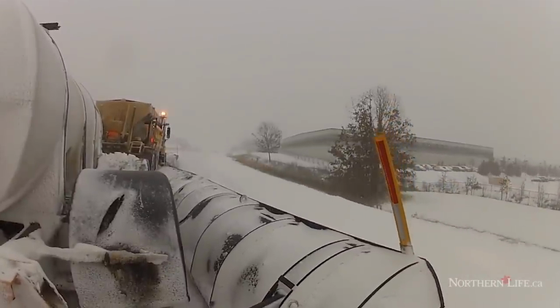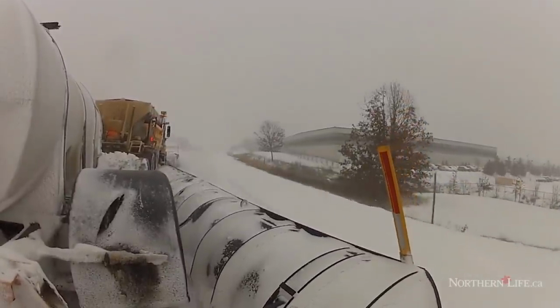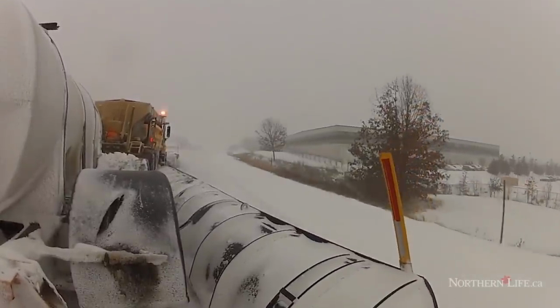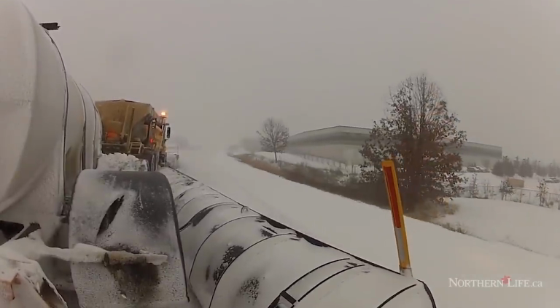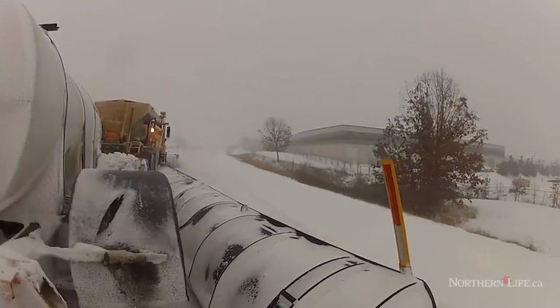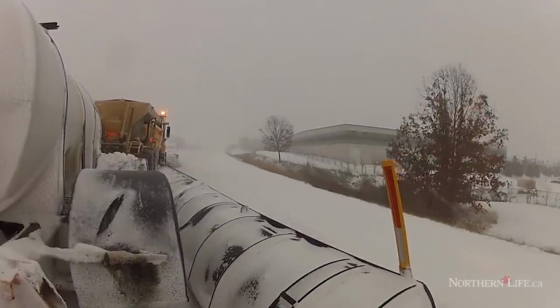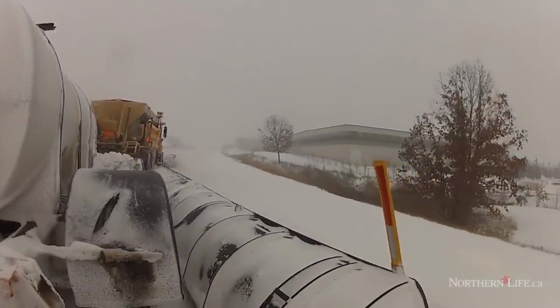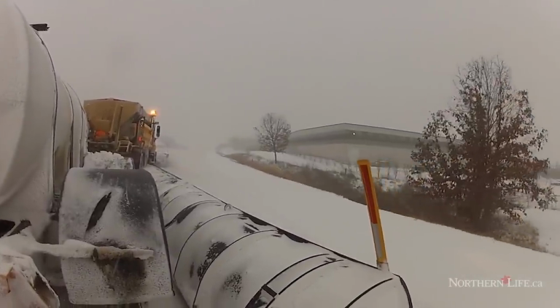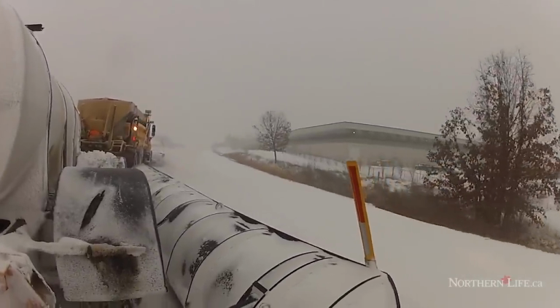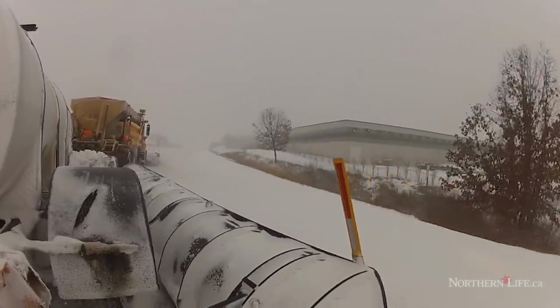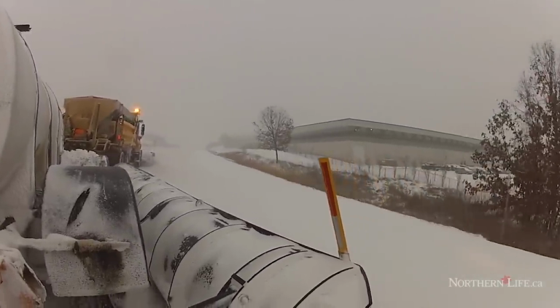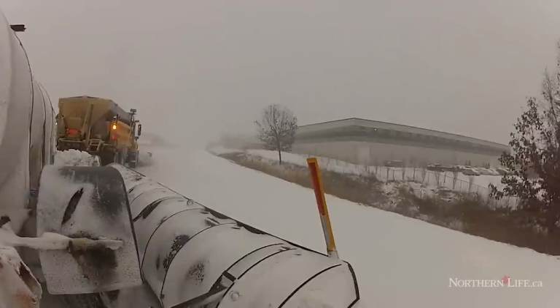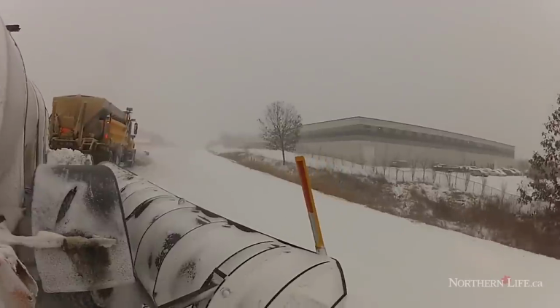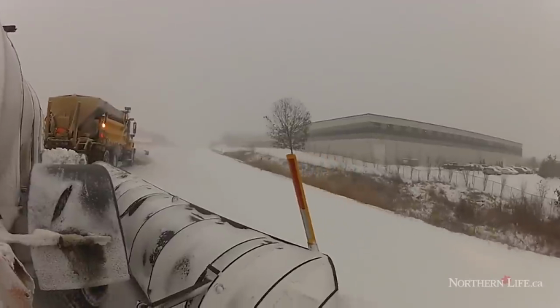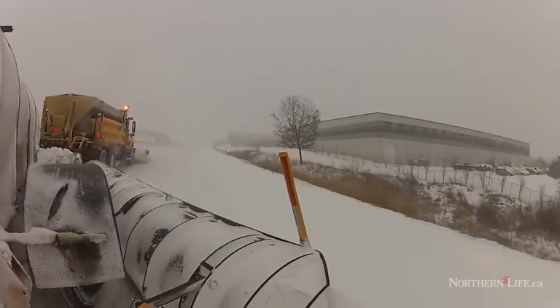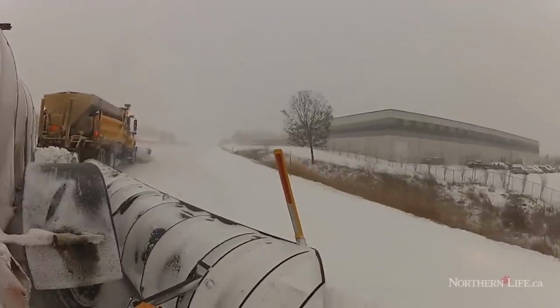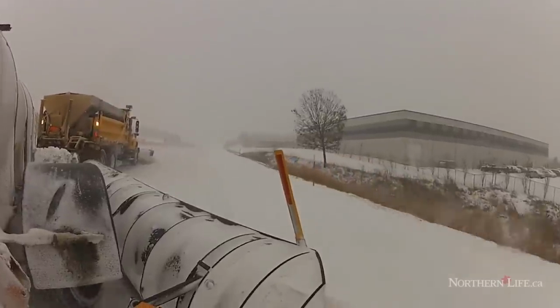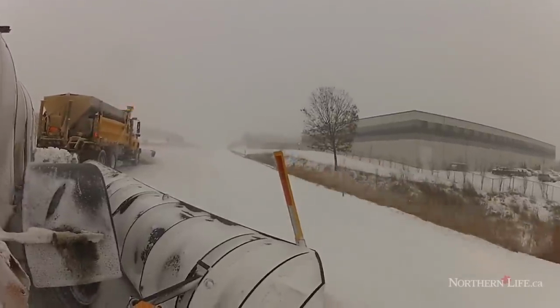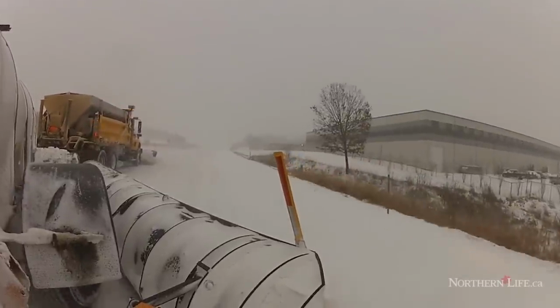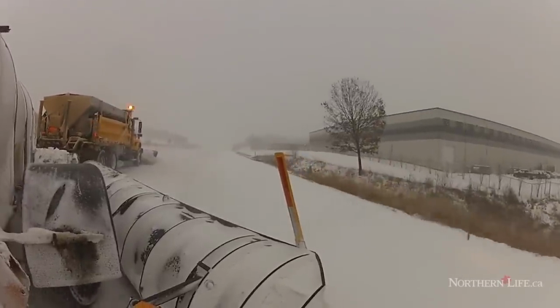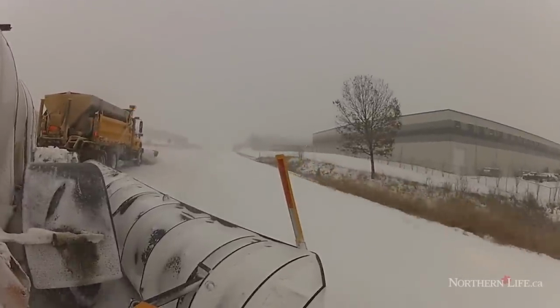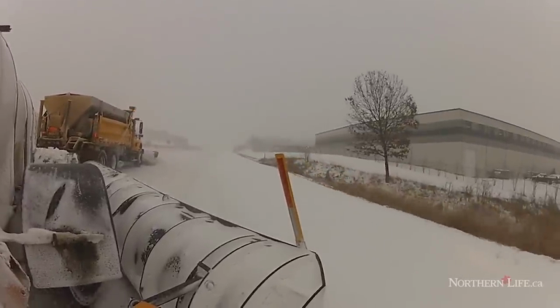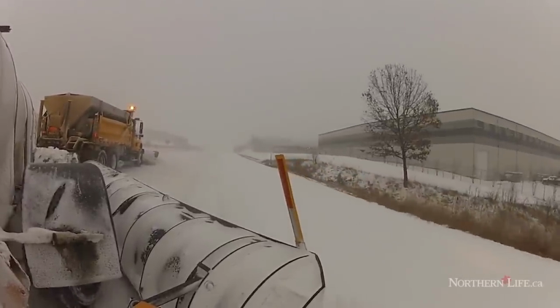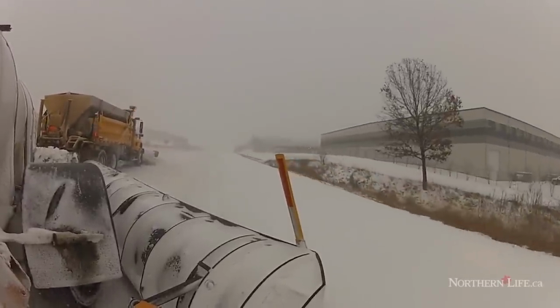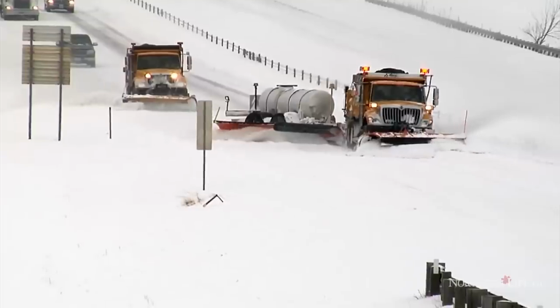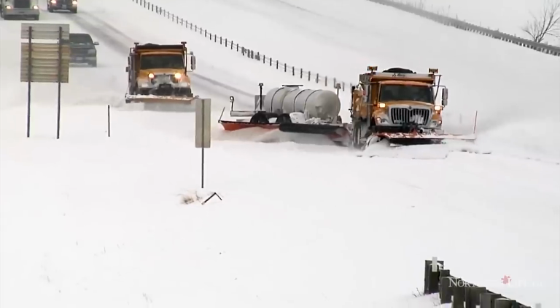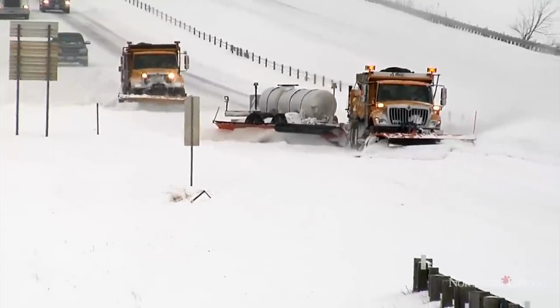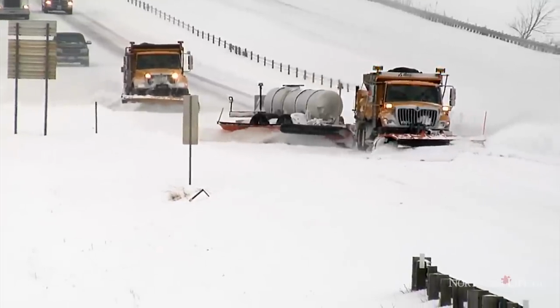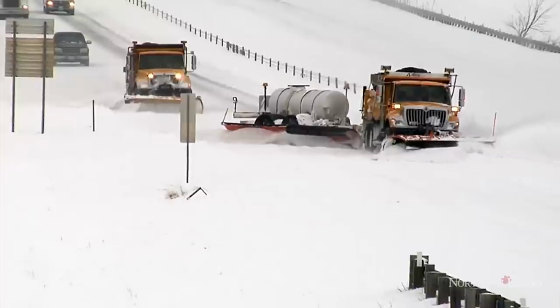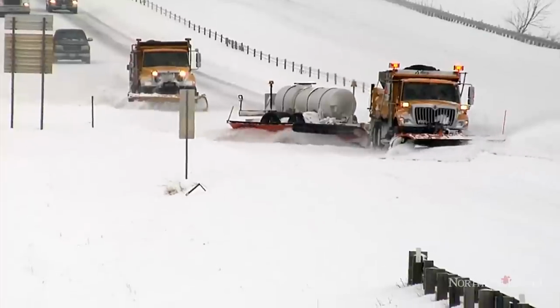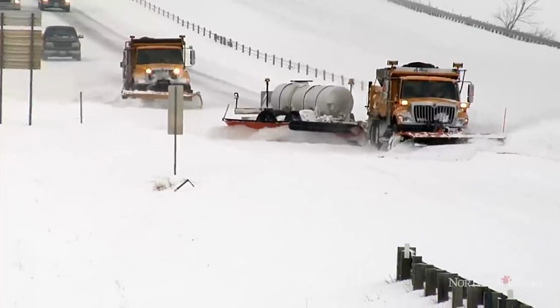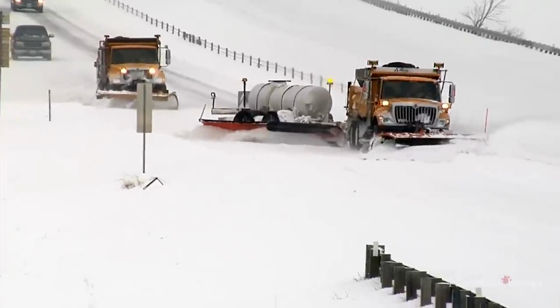If you keep a safe distance behind the snow plow, which is a tow plow, then they can do their job properly and get all the snow off both lanes for you, so that you can go forth and make it home.